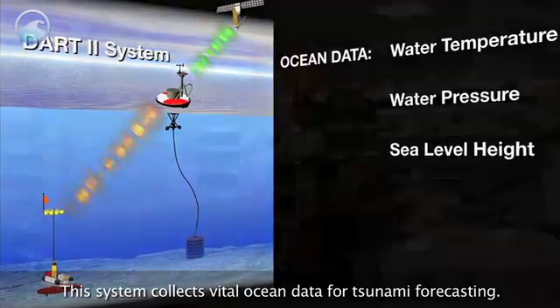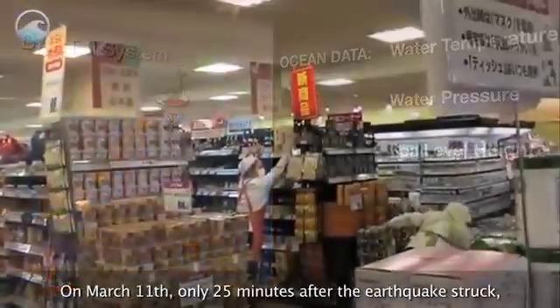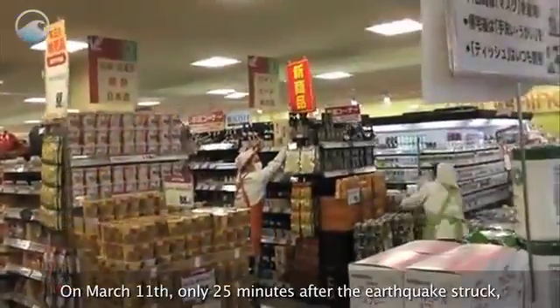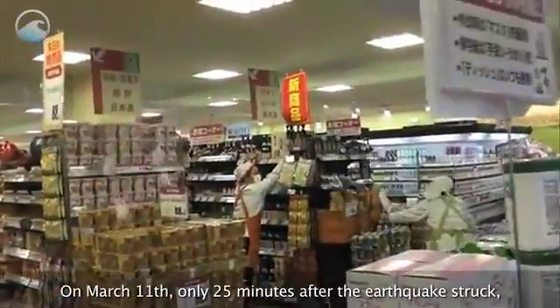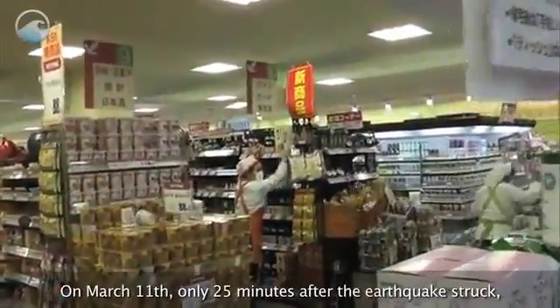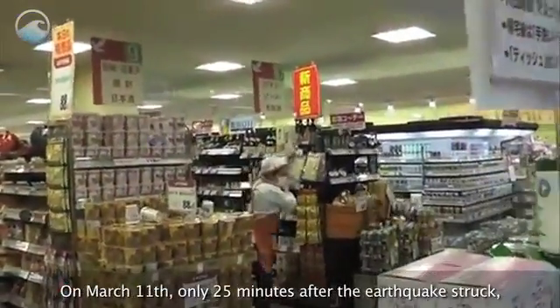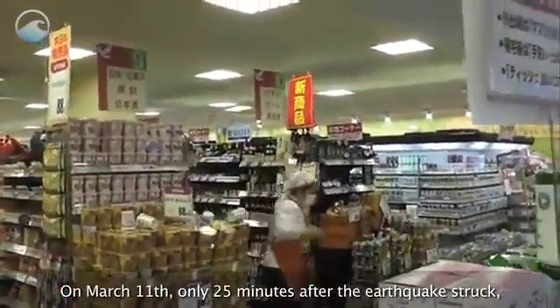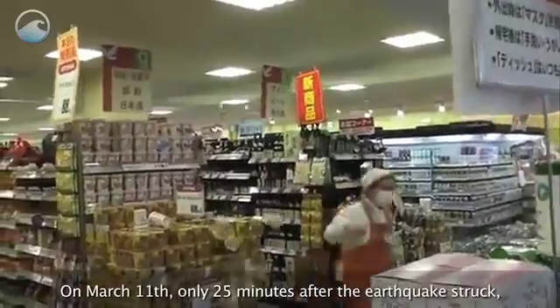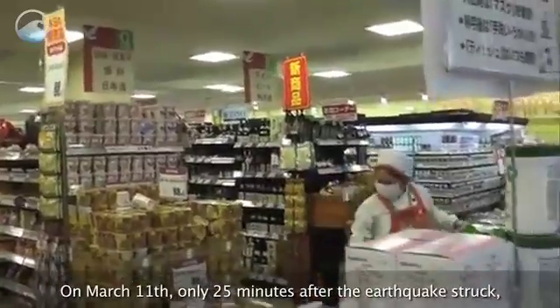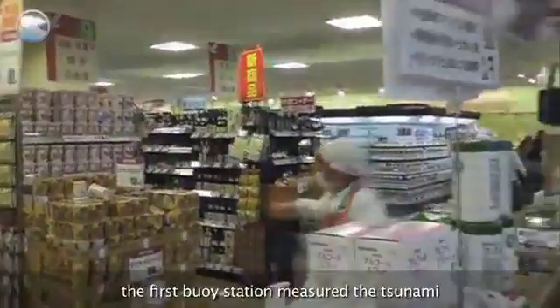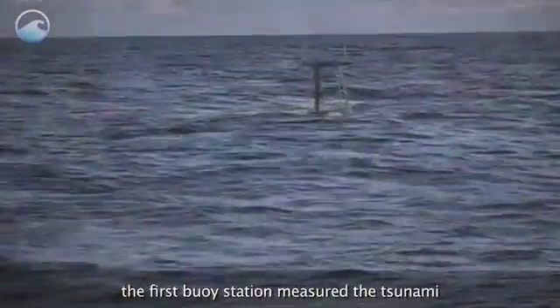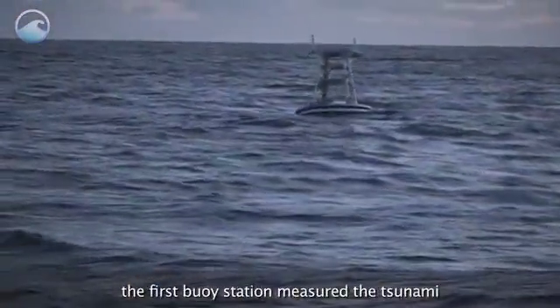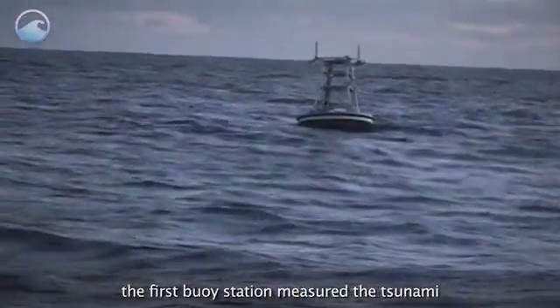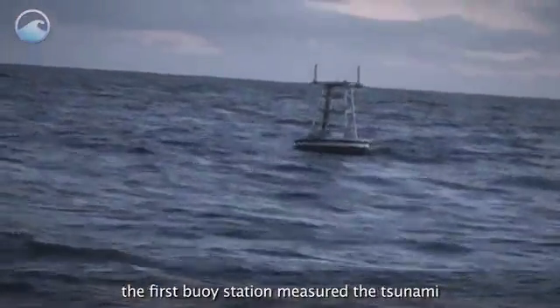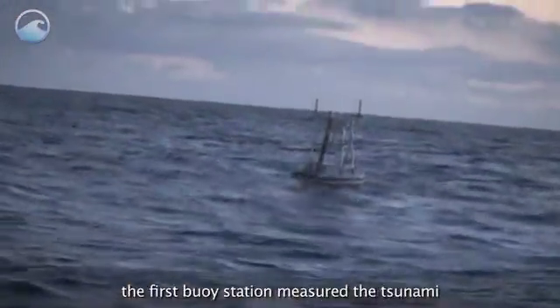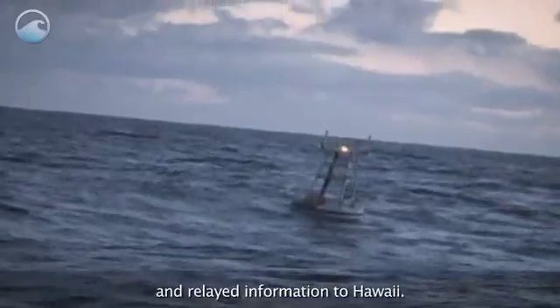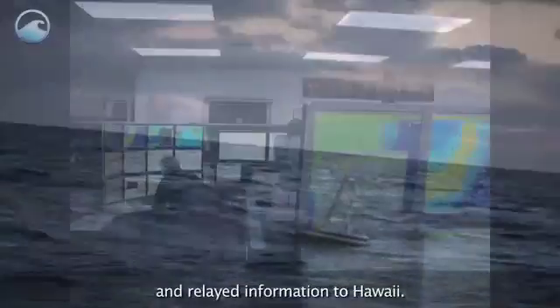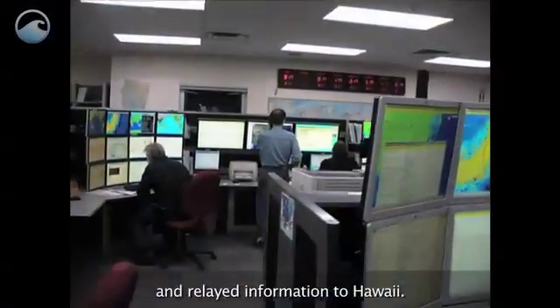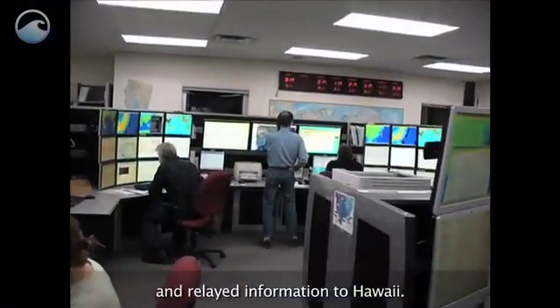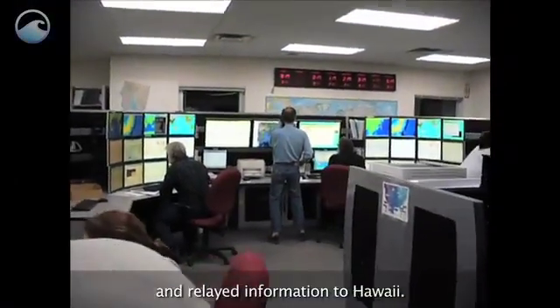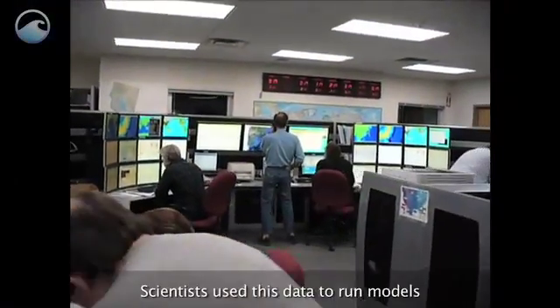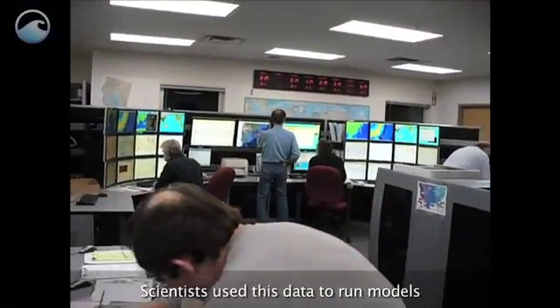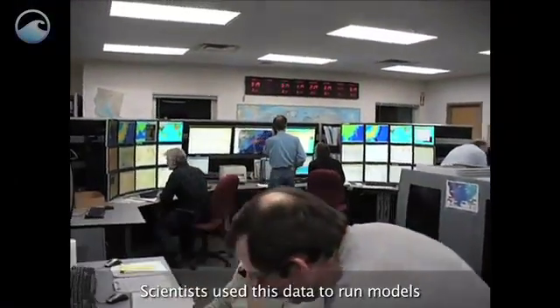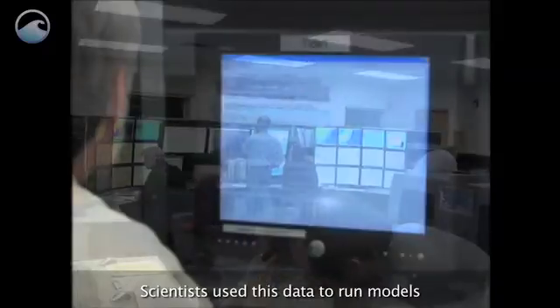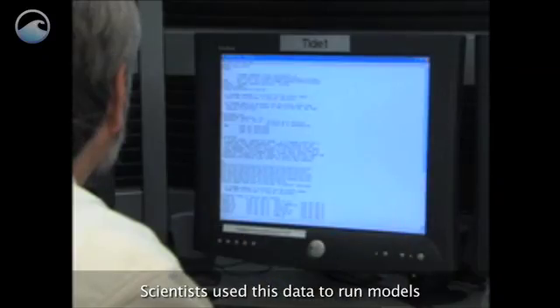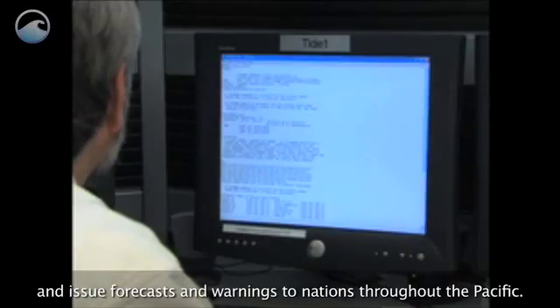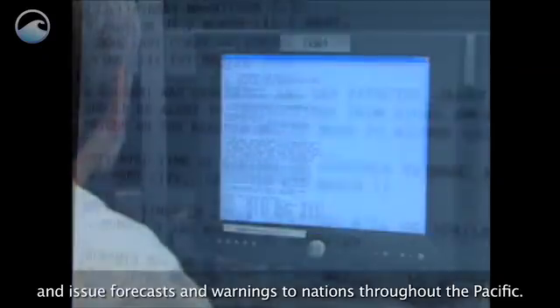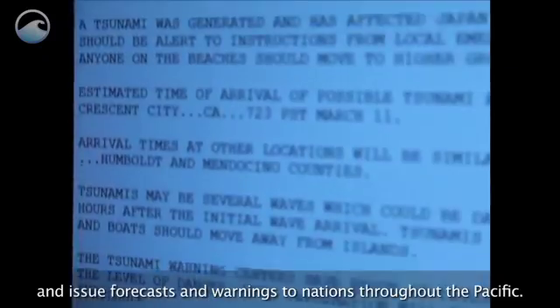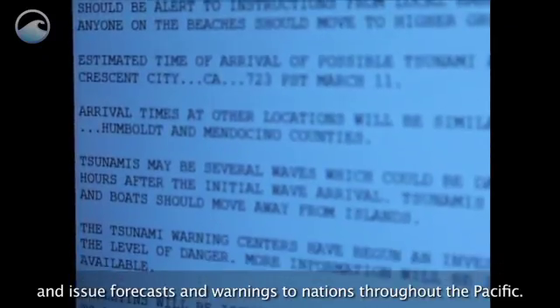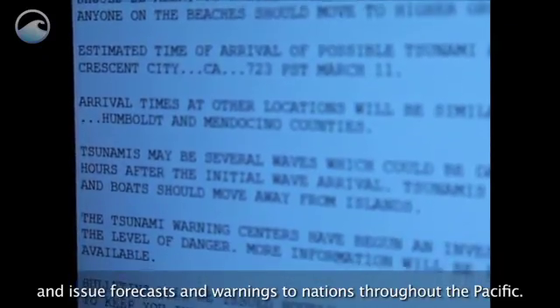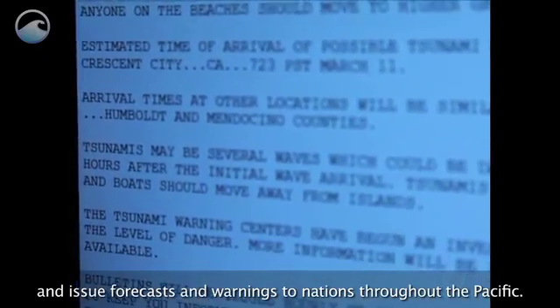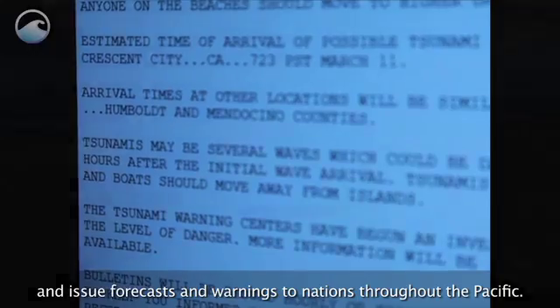On March 11th, only 25 minutes after the earthquake struck, the first buoy station measured the tsunami and relayed information to Hawaii. Scientists used this data to run models and issue forecasts and warnings to nations throughout the Pacific.